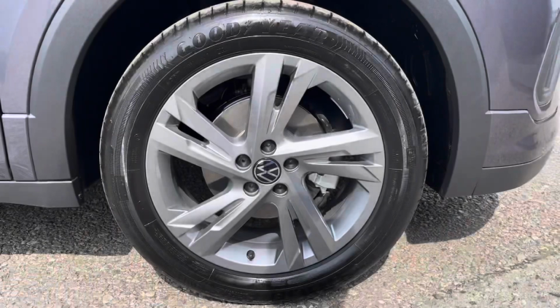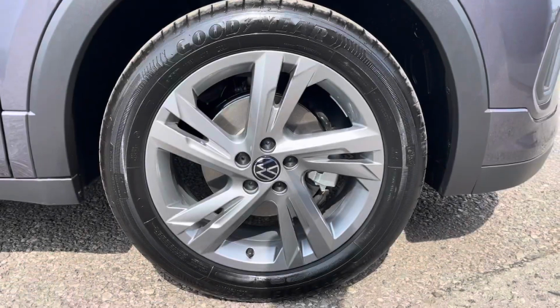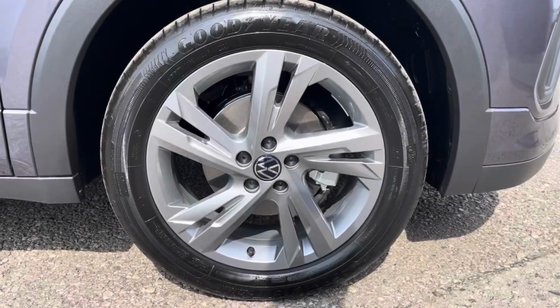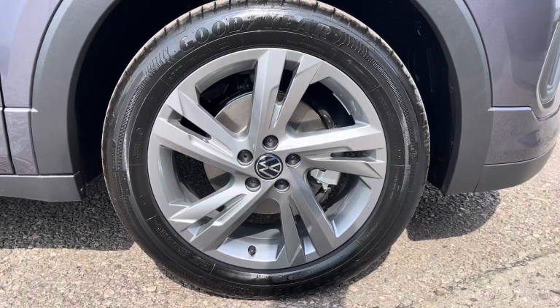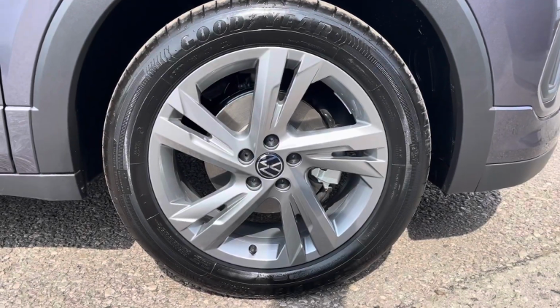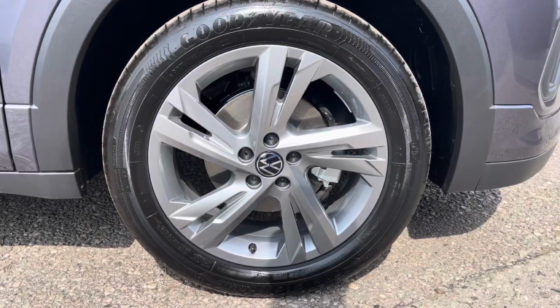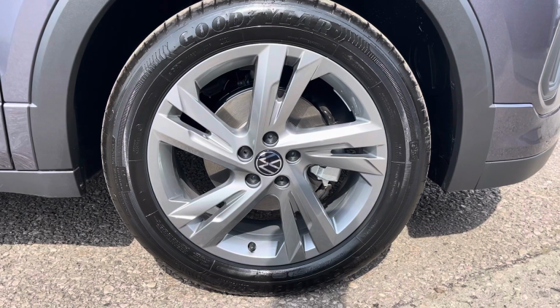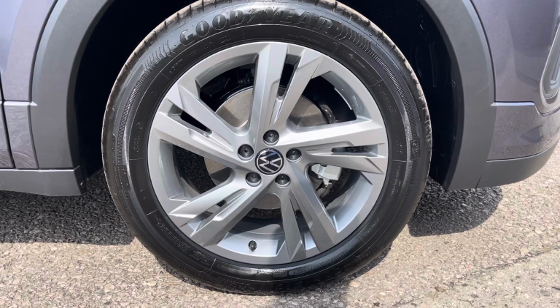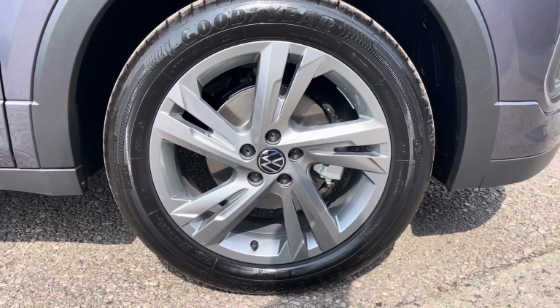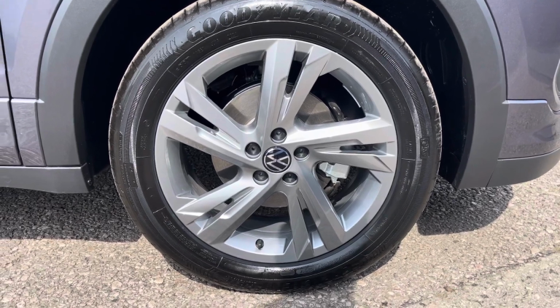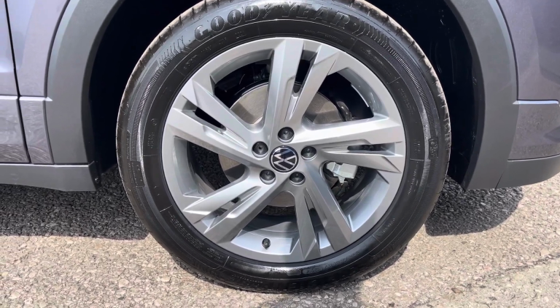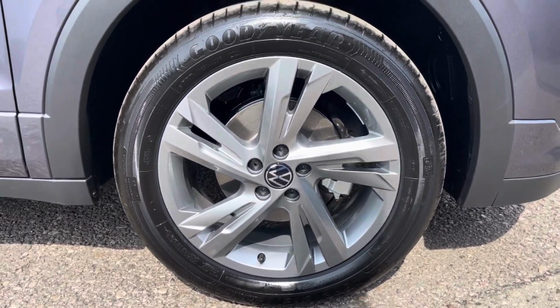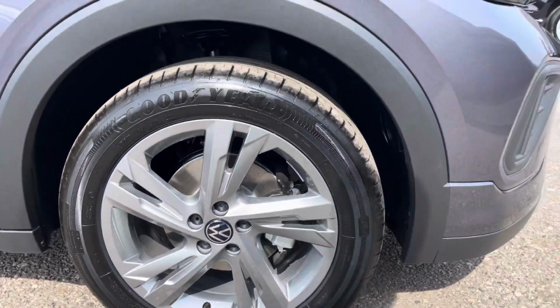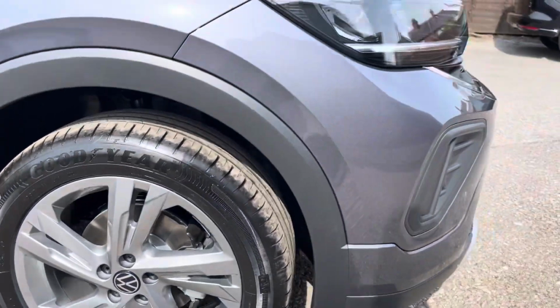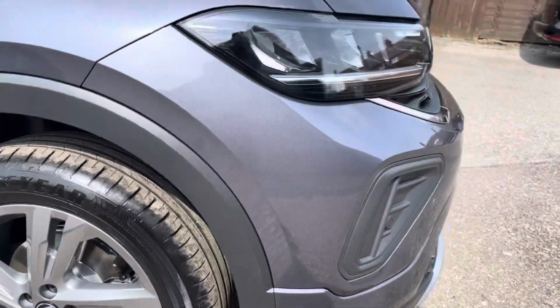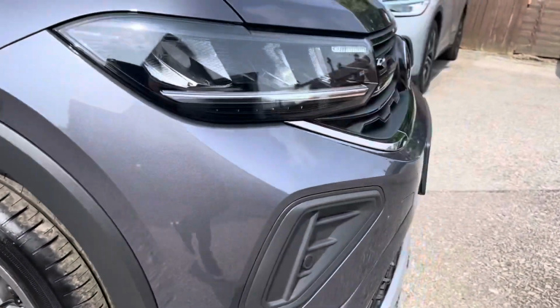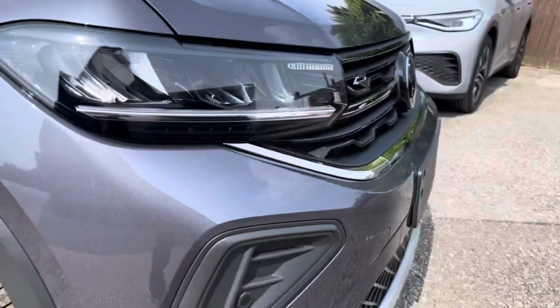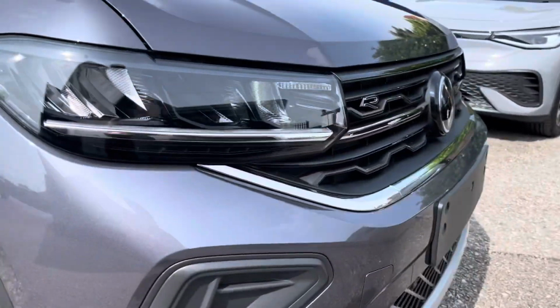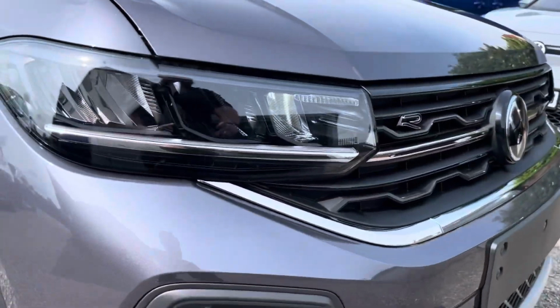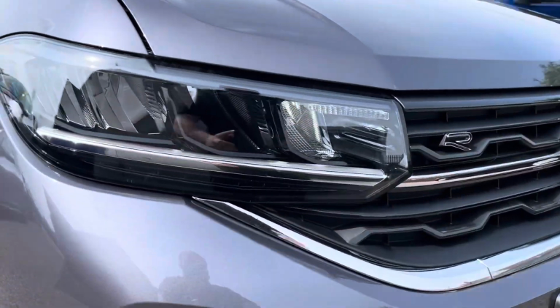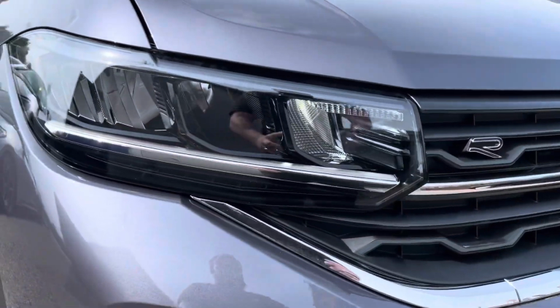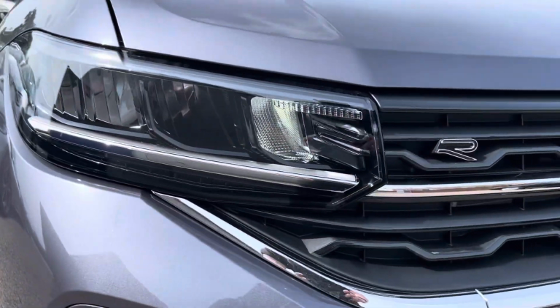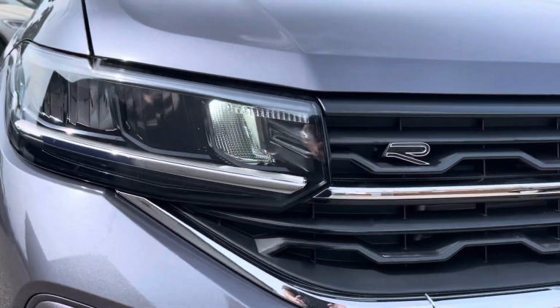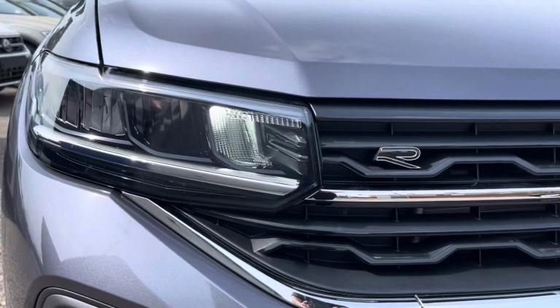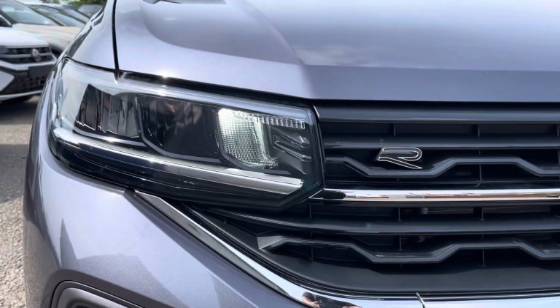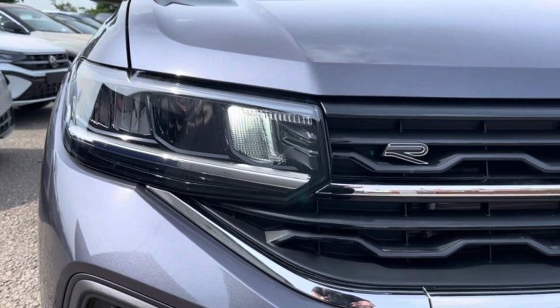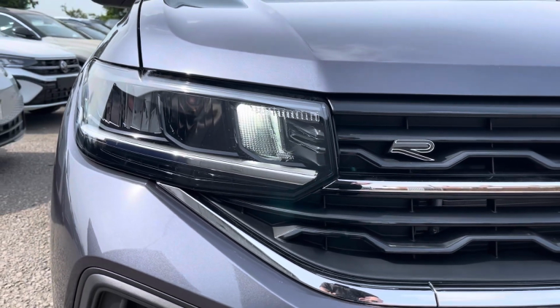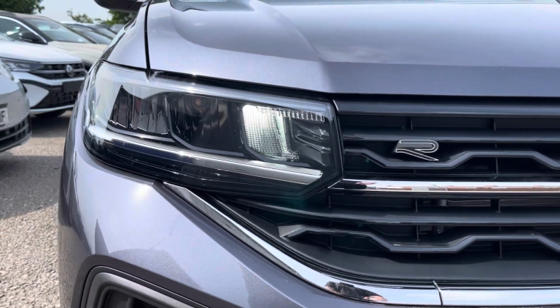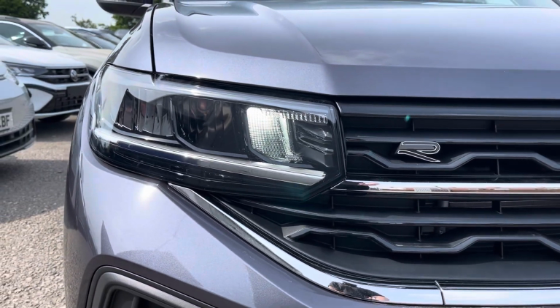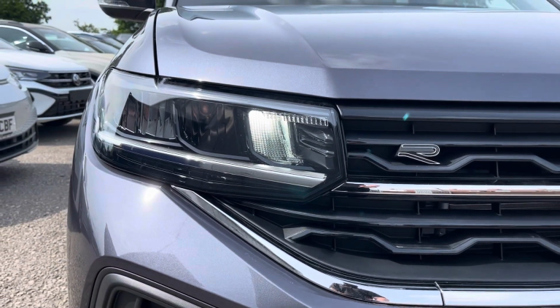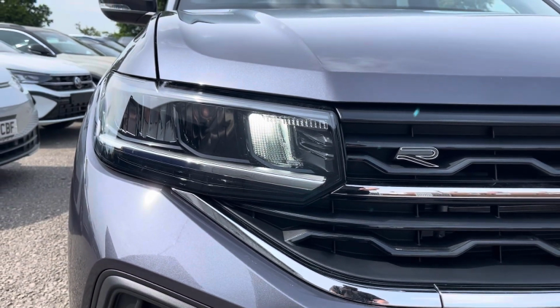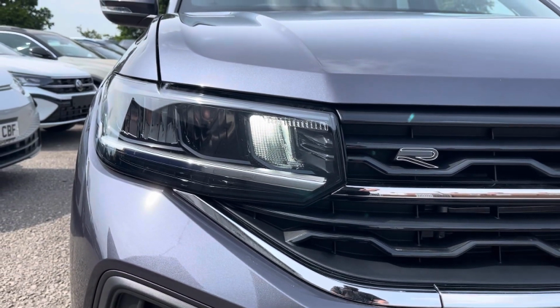To the side you'll find the stylish 17-inch Valencia Alloy wheels. To the front, the LED headlights provide outstanding visibility and have automated activation.